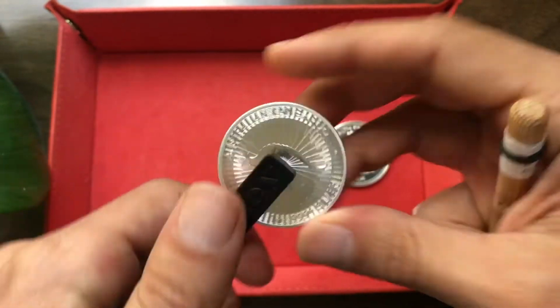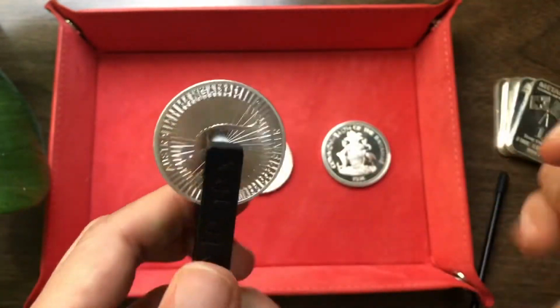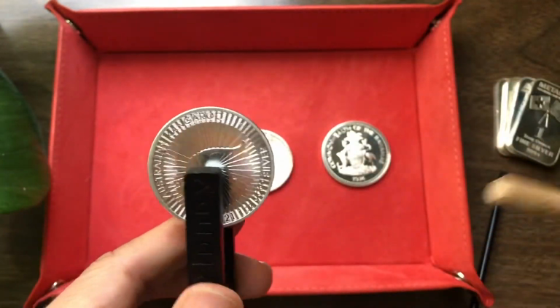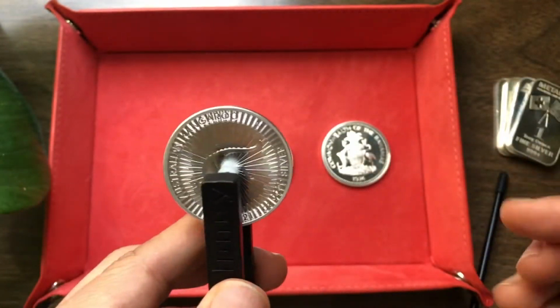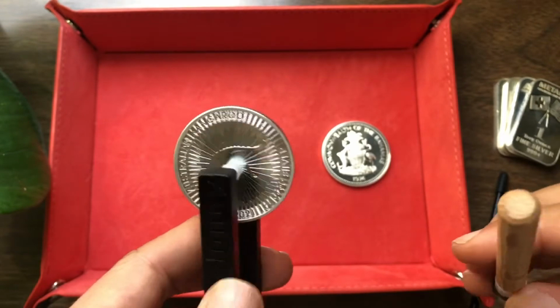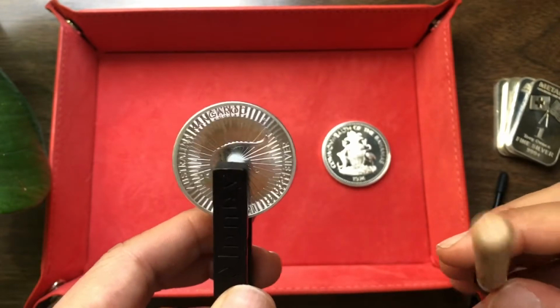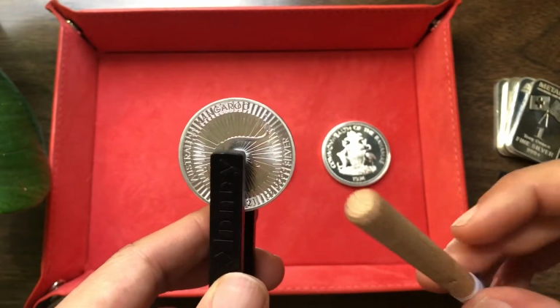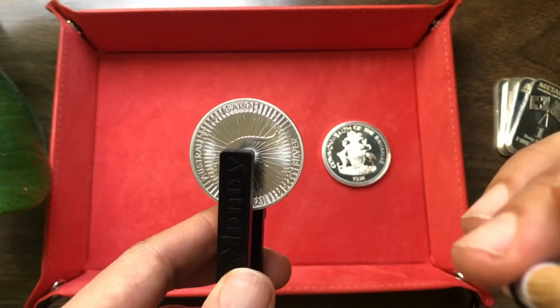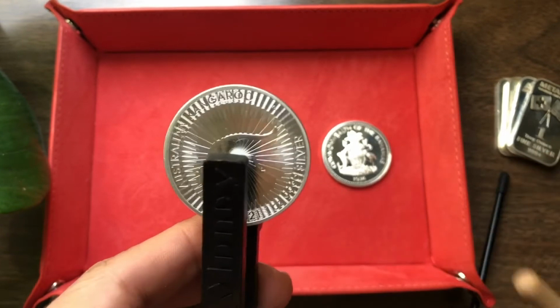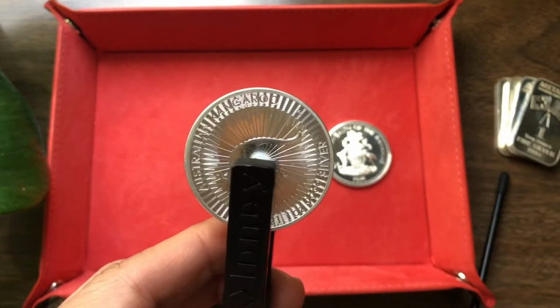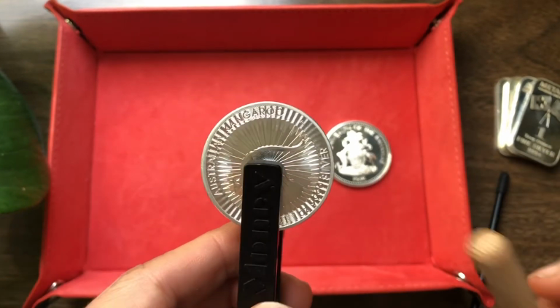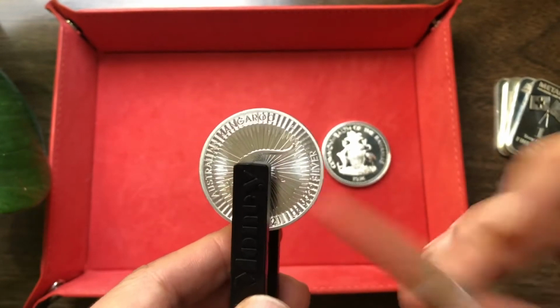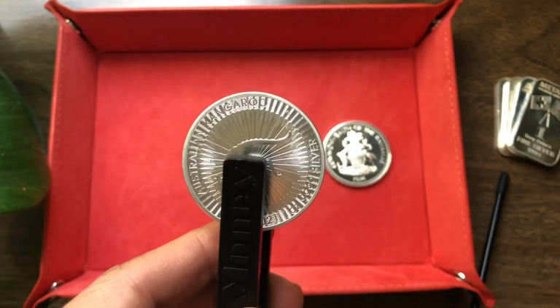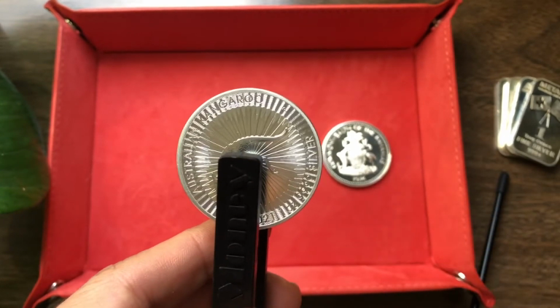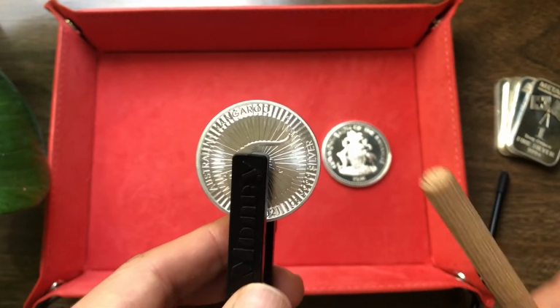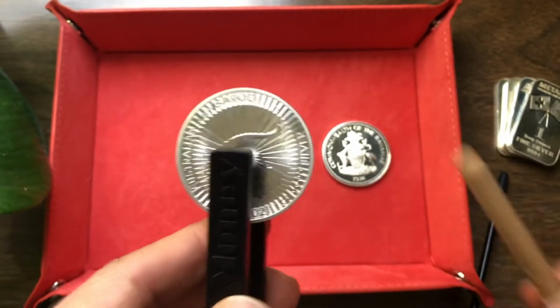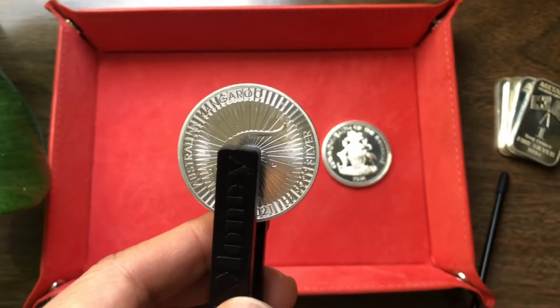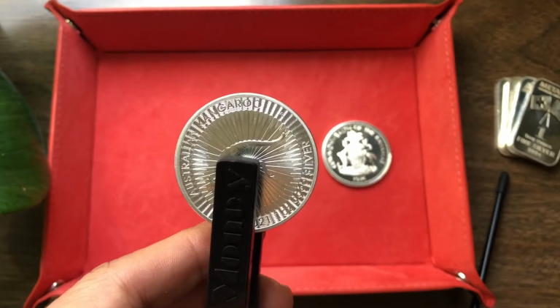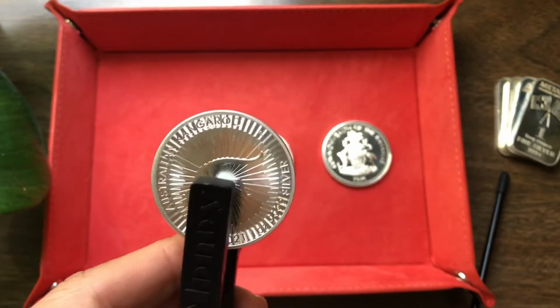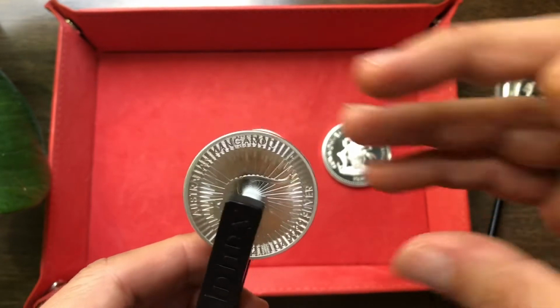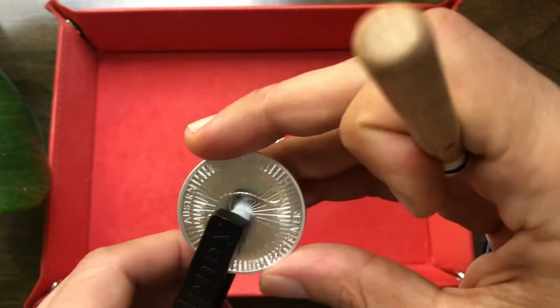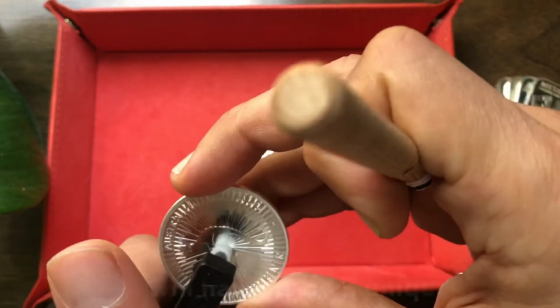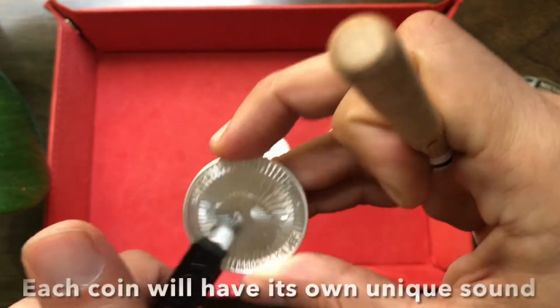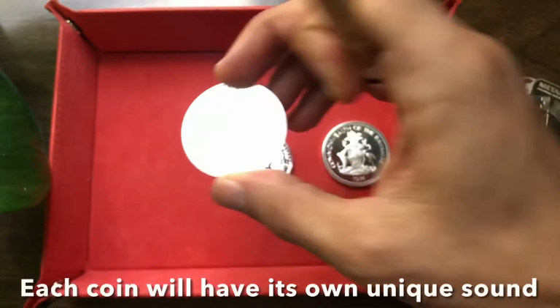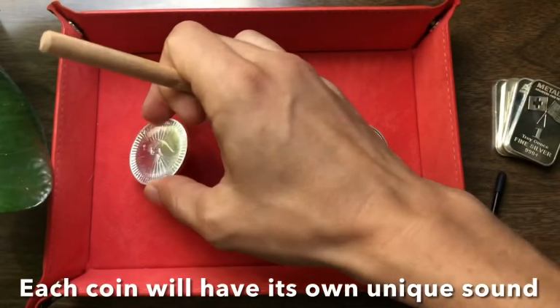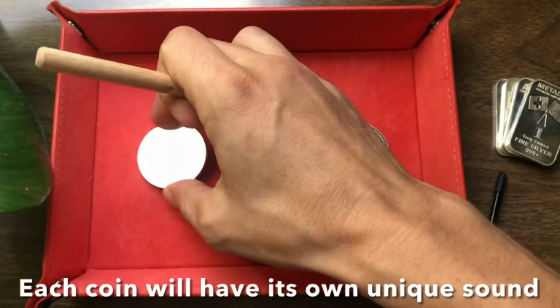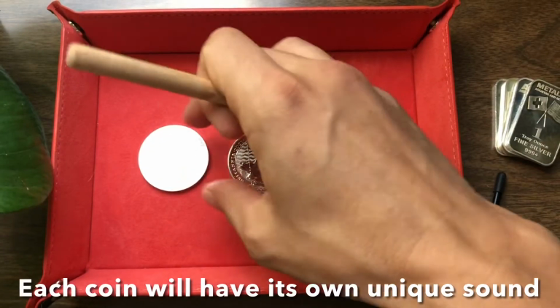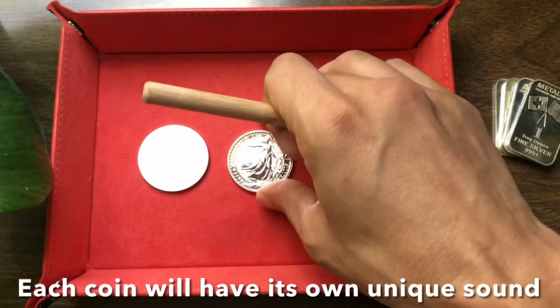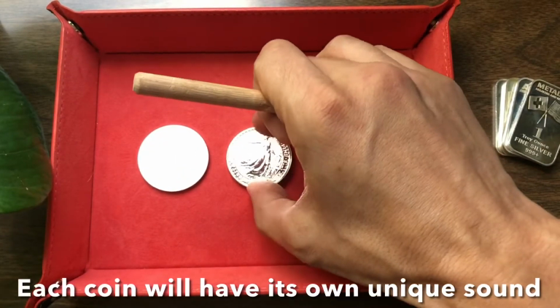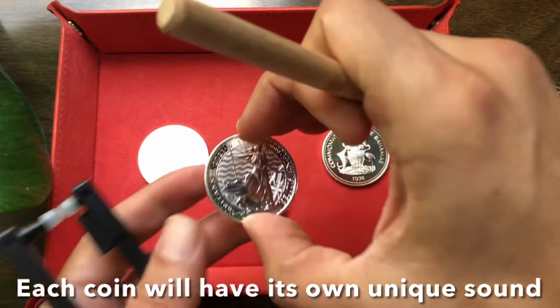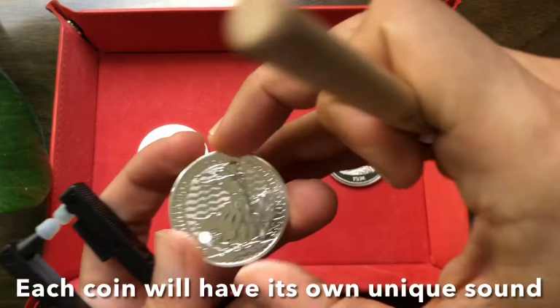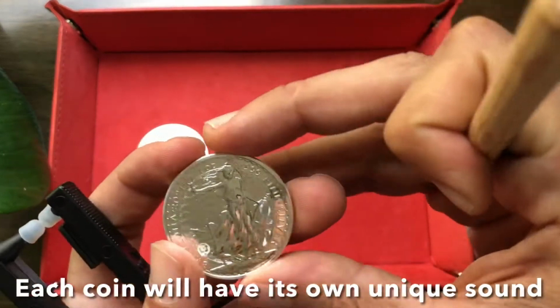So this is a four nines silver coin from Australia. Here we get about one to two seconds of ping from that. Four nines purity, similar to the Canadian Maple, which is also four nines purity.